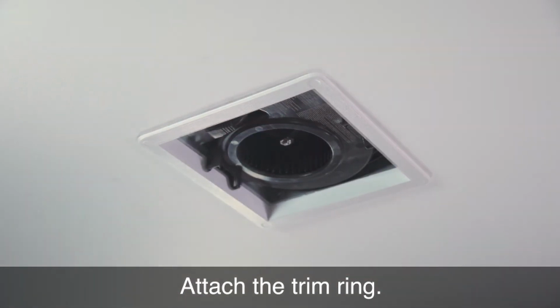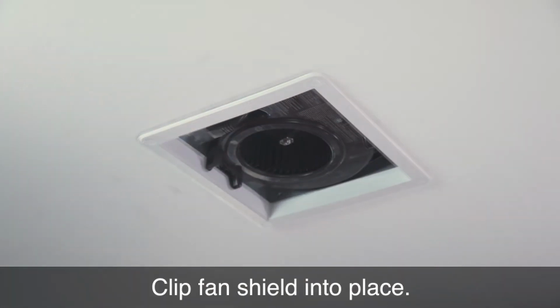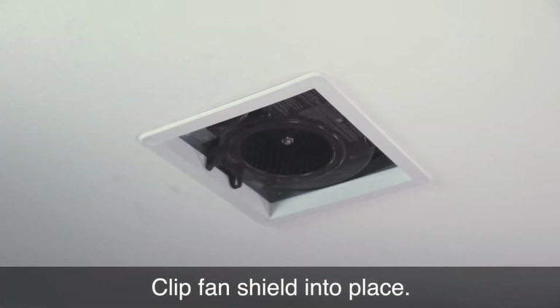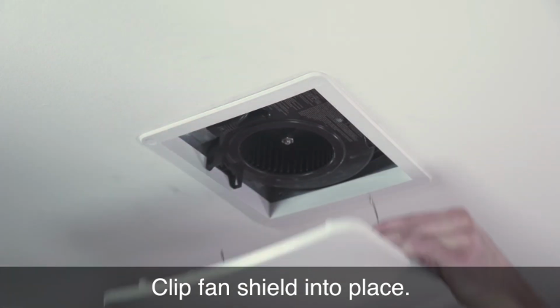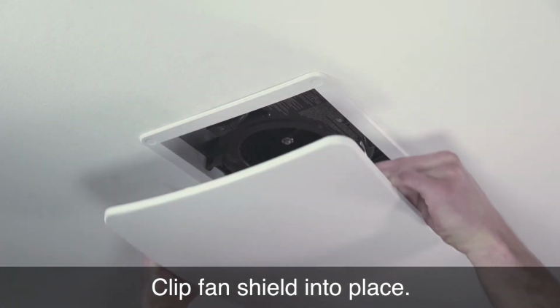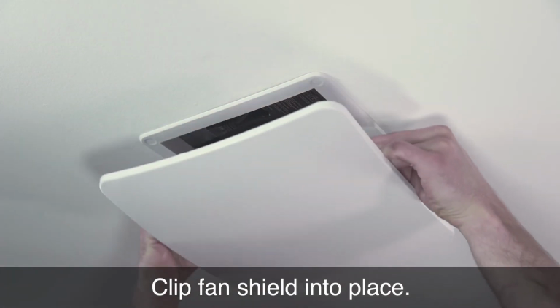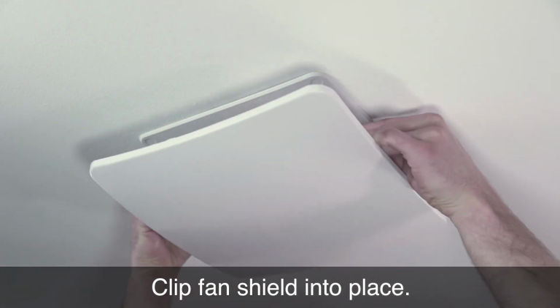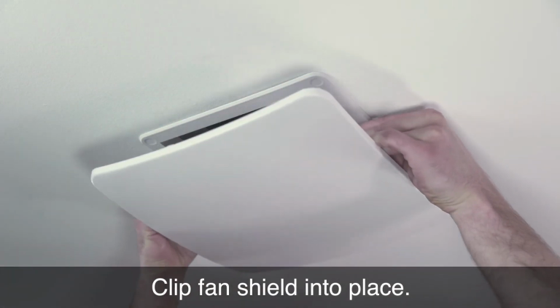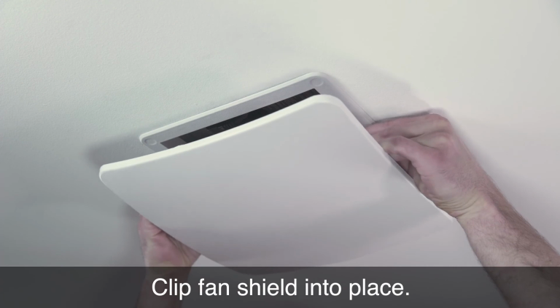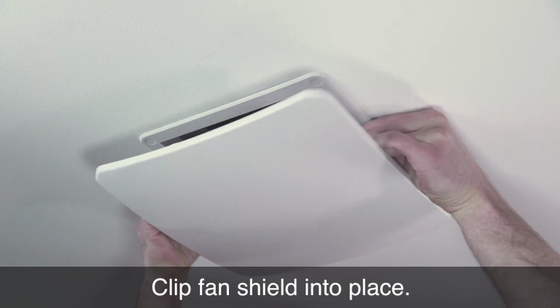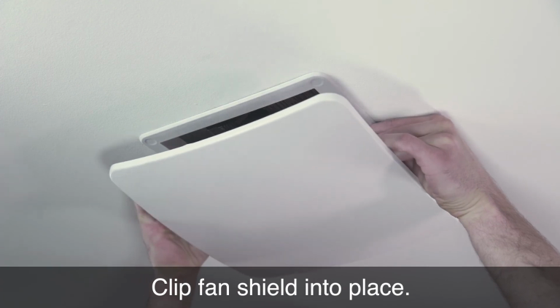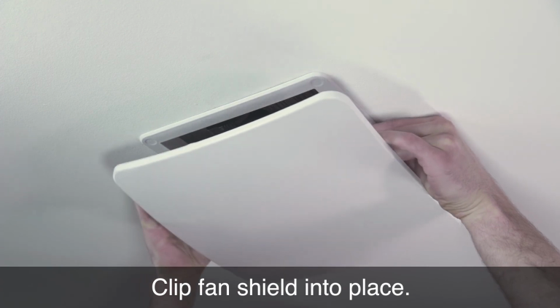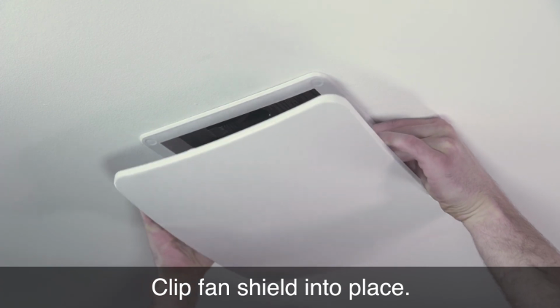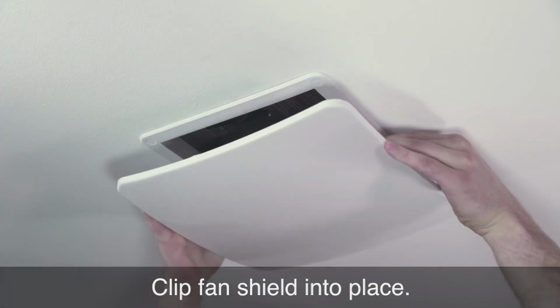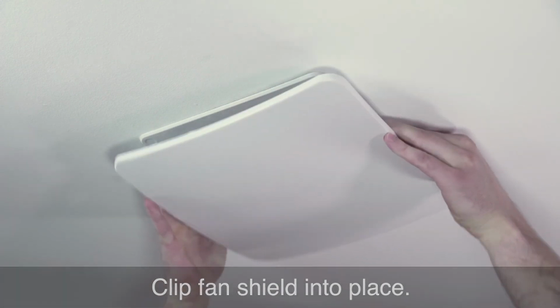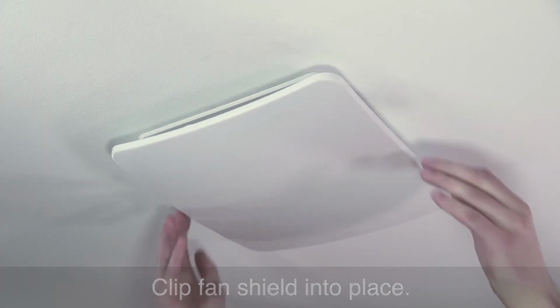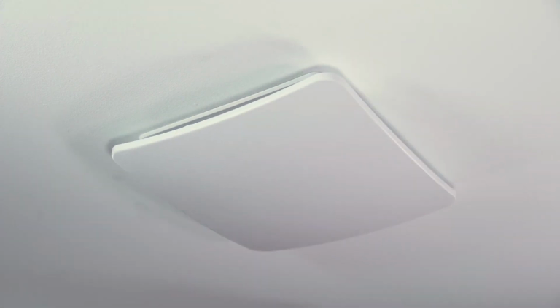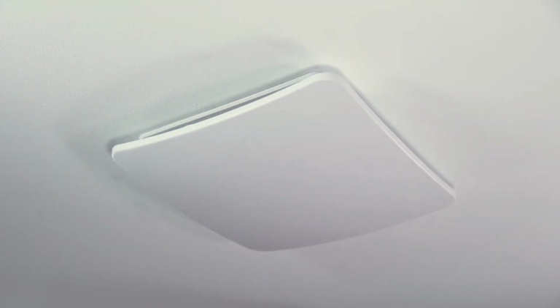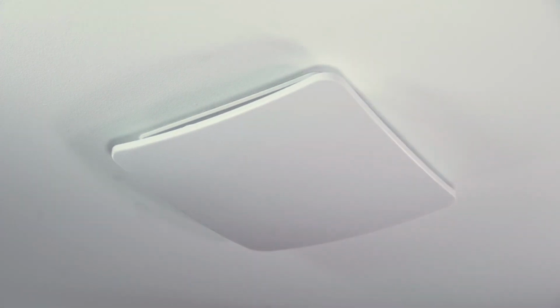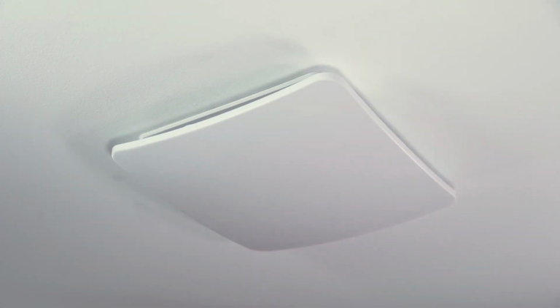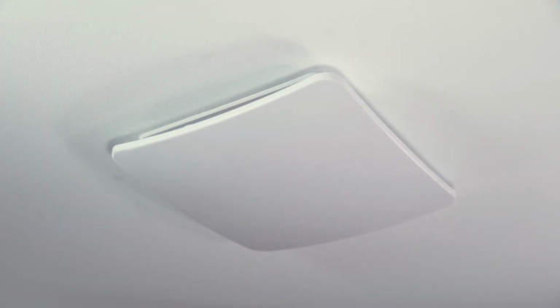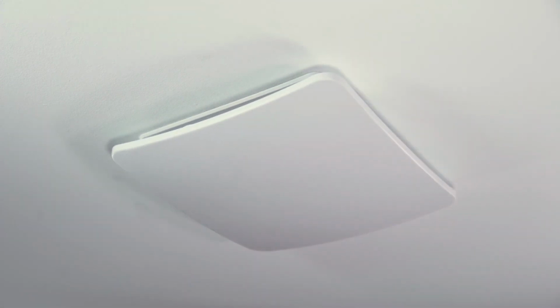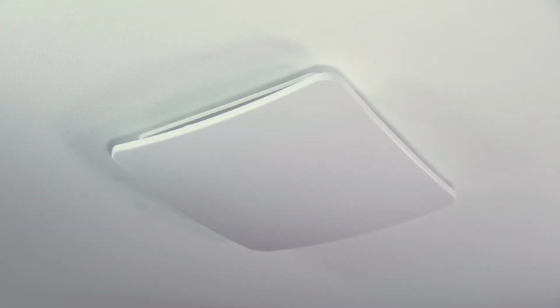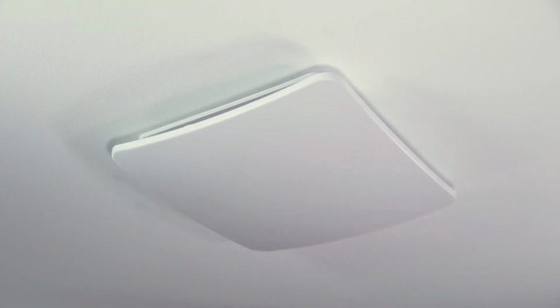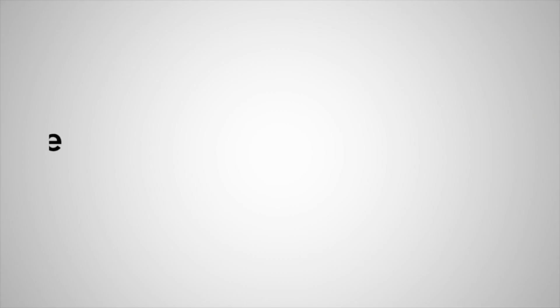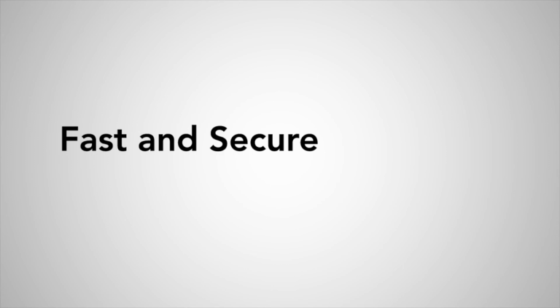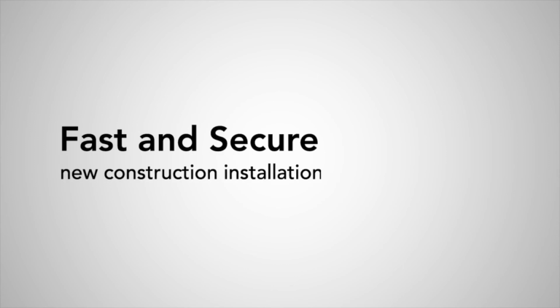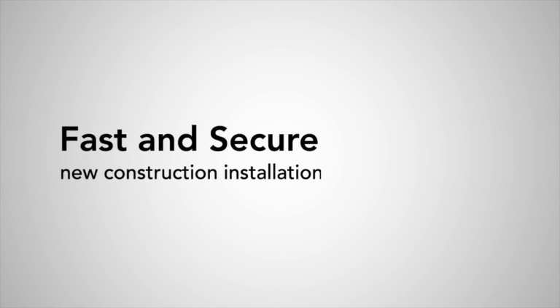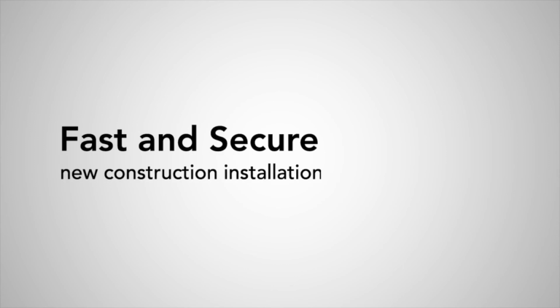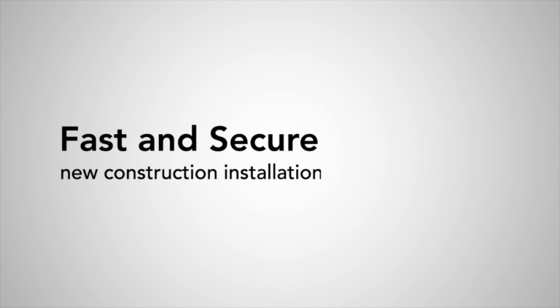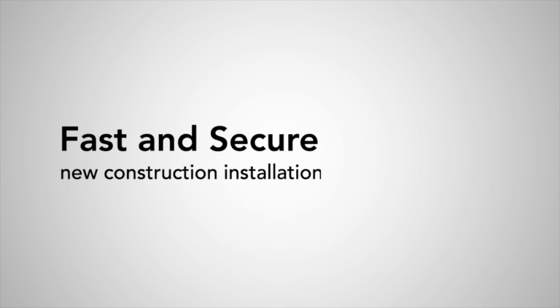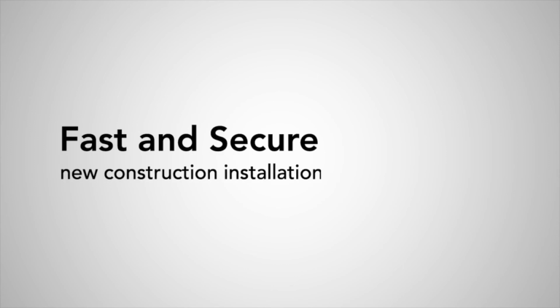Clip the fan shield into place. Fast and secure new construction — Revent.